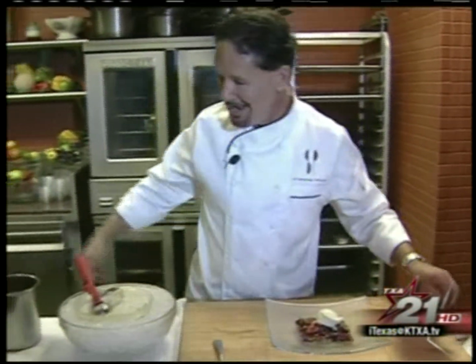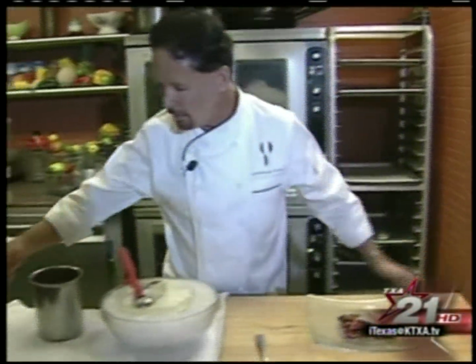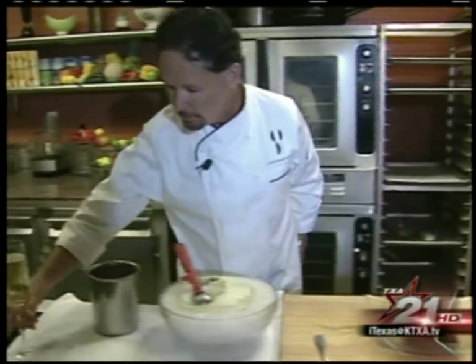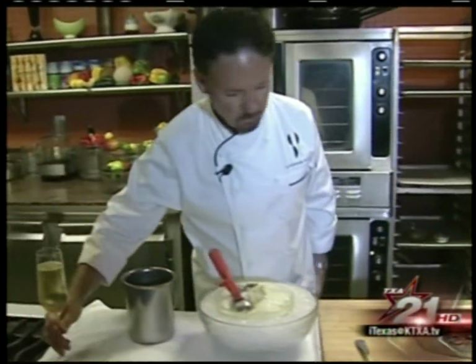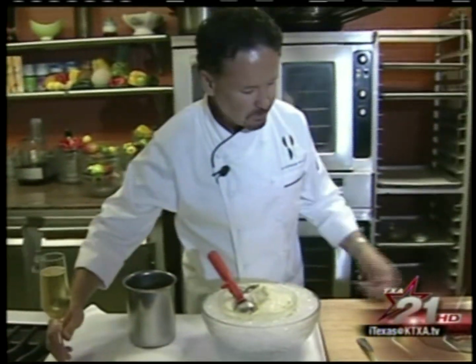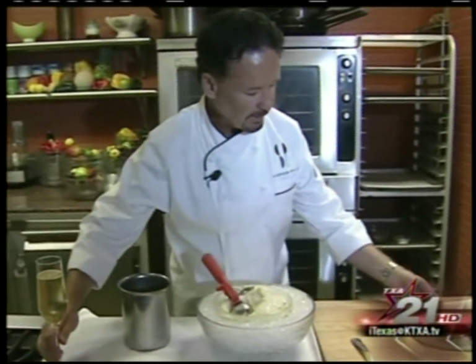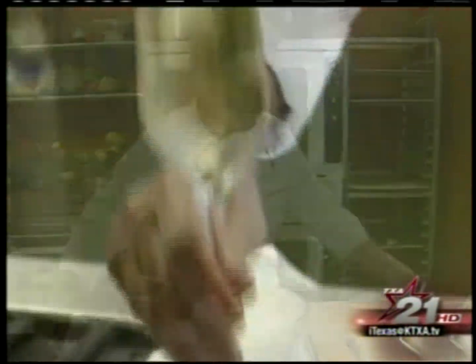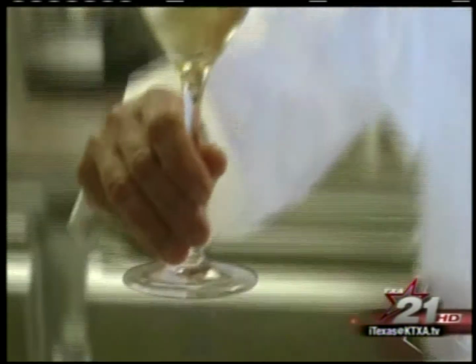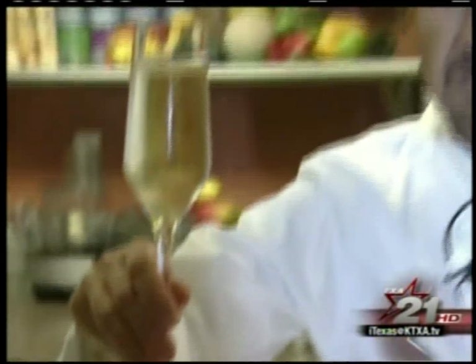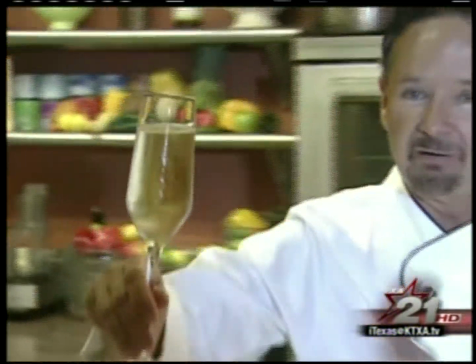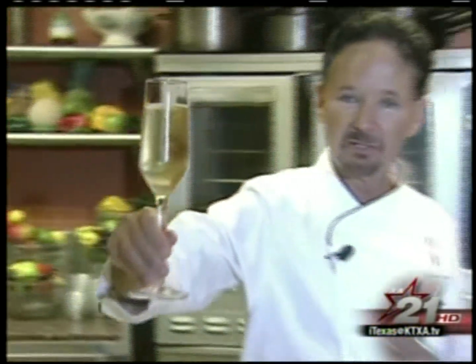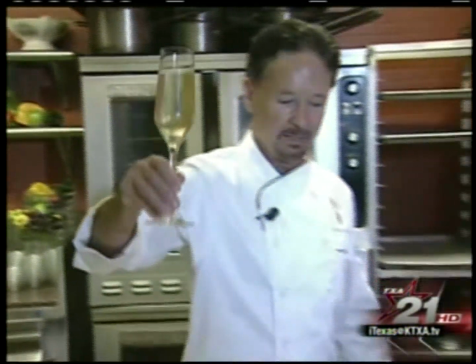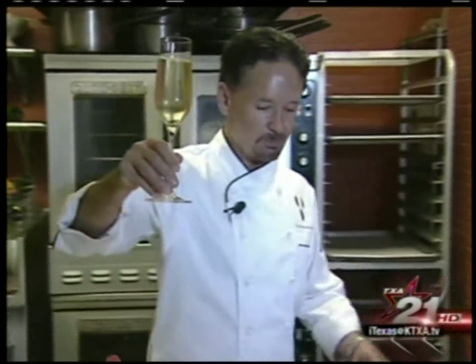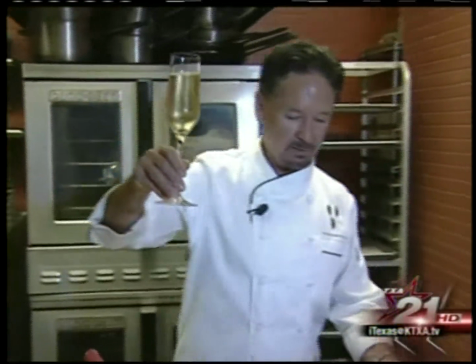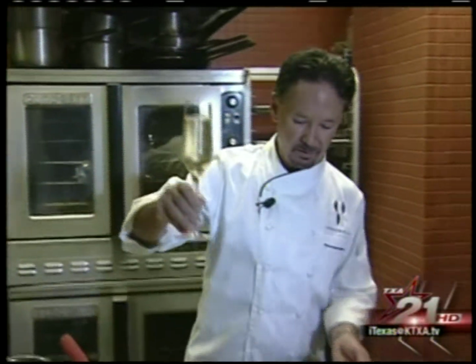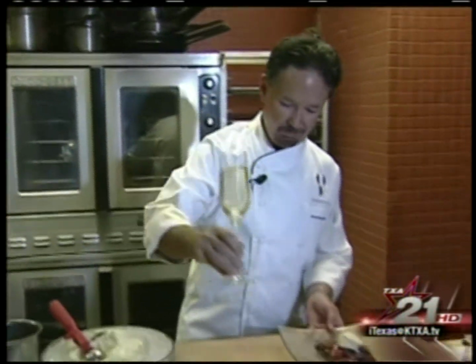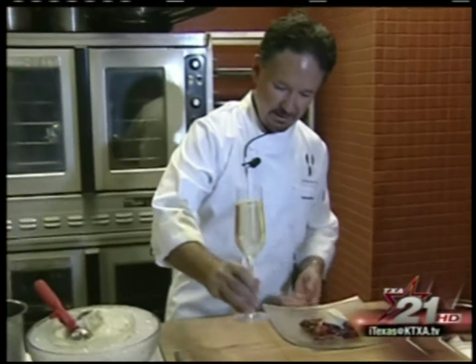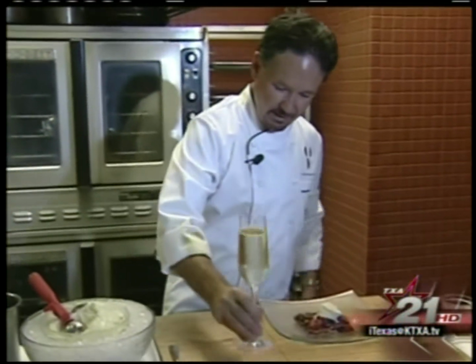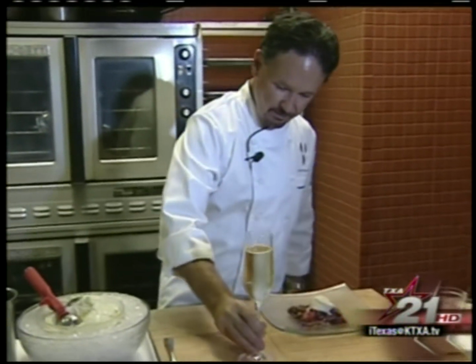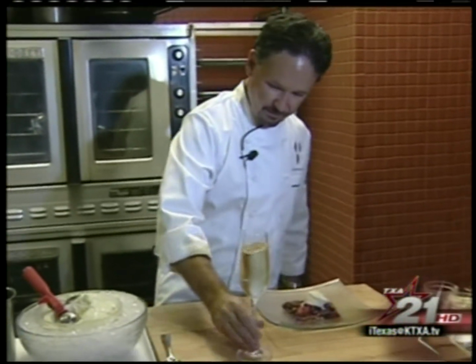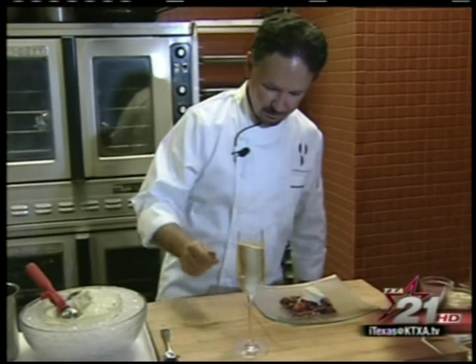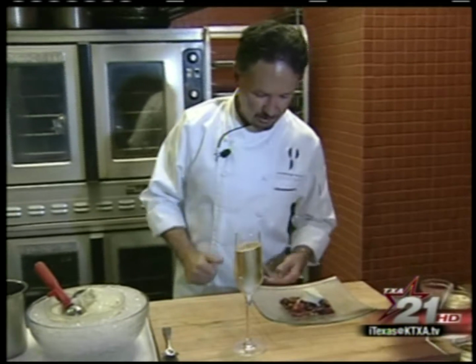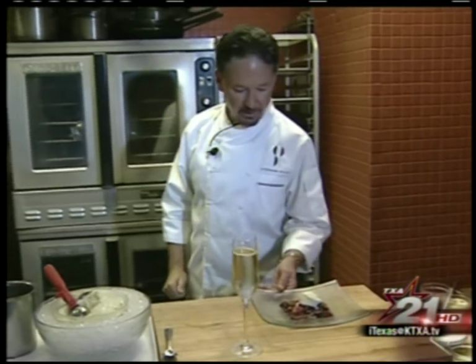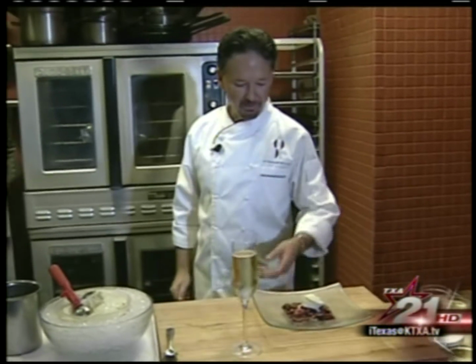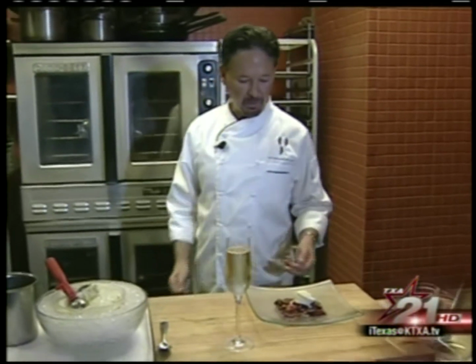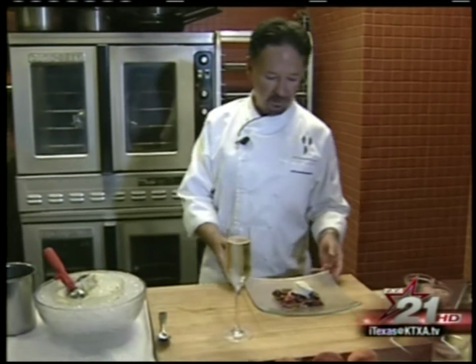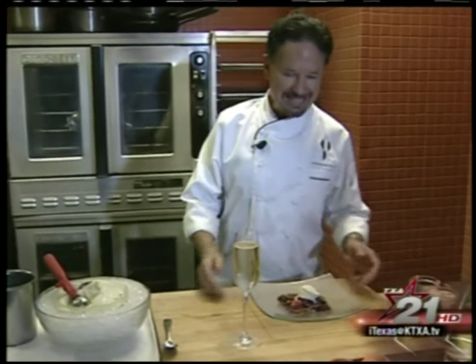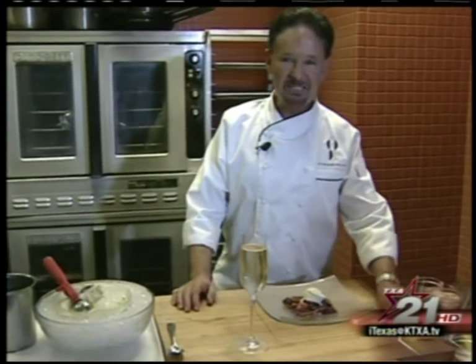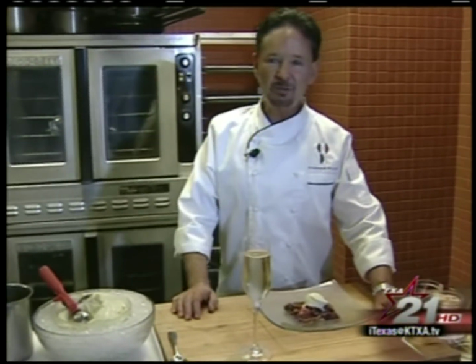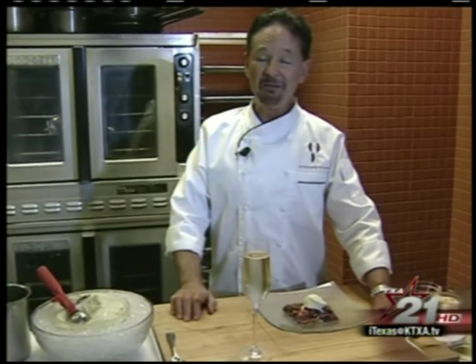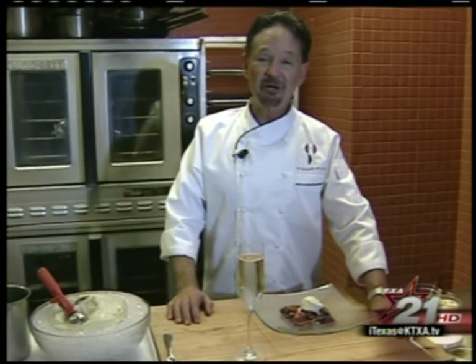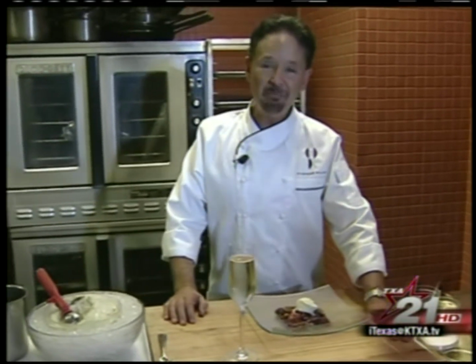Now what would I serve with that? How about an adult beverage? A little sparkly here, a little bubbly. Looking good there. Nothing better than Texas crisp and French champagne.